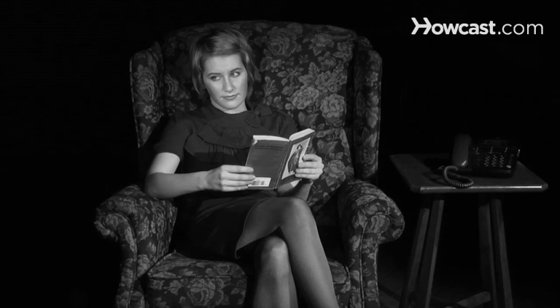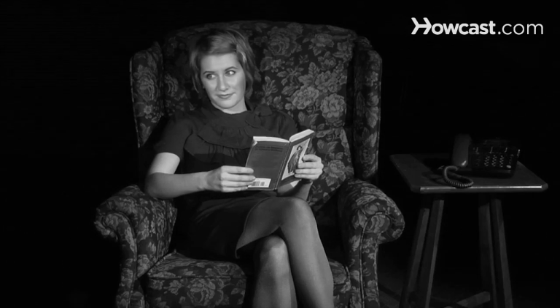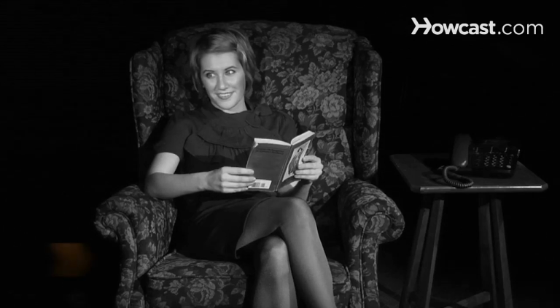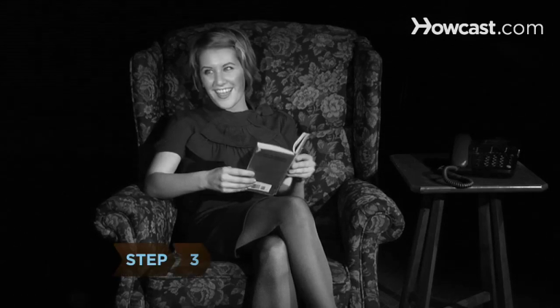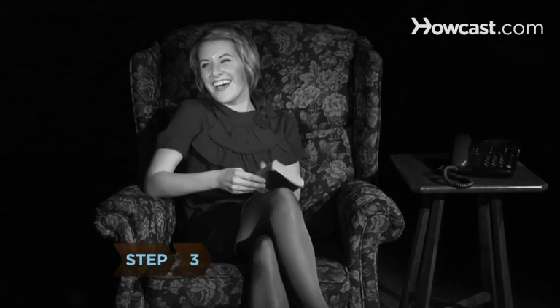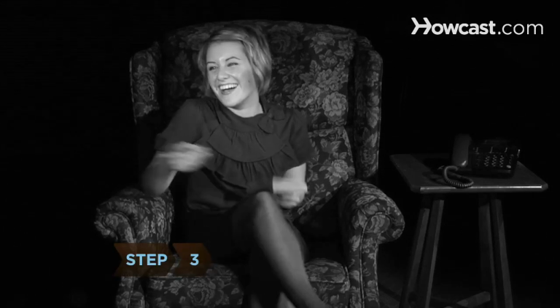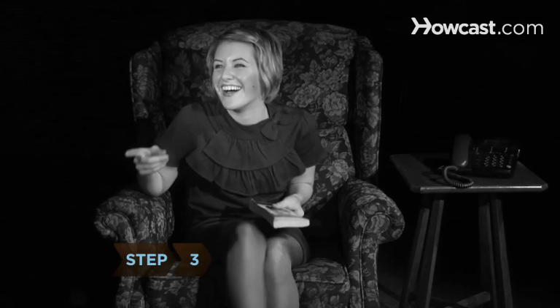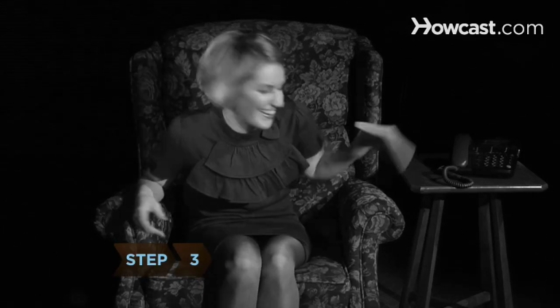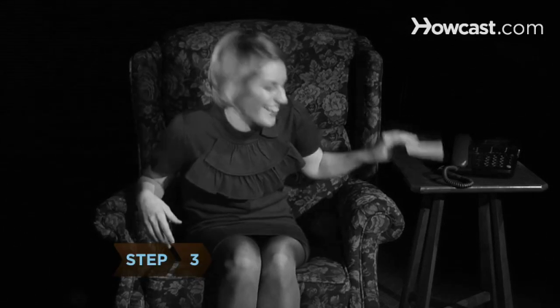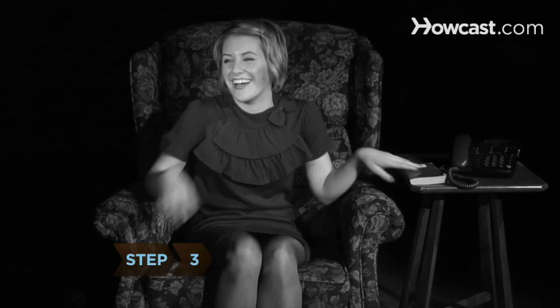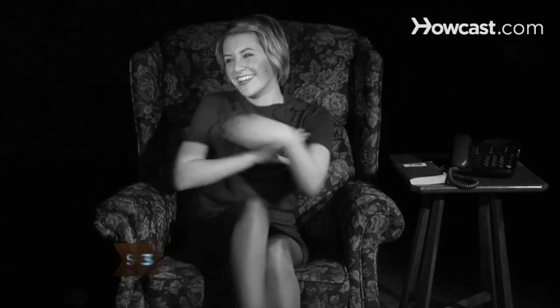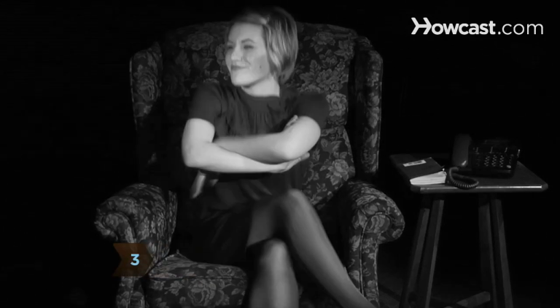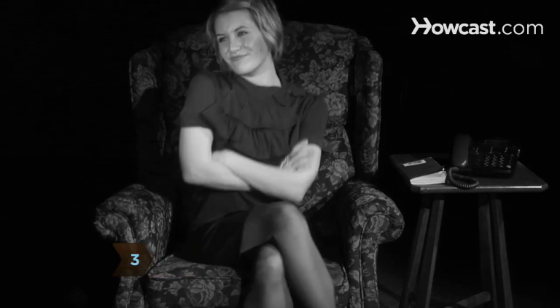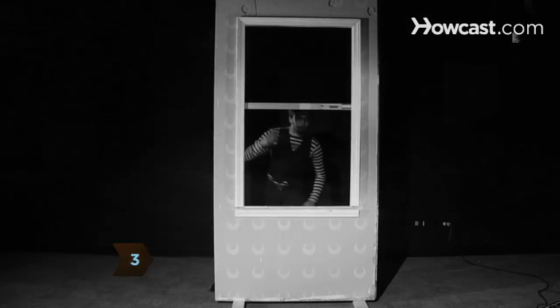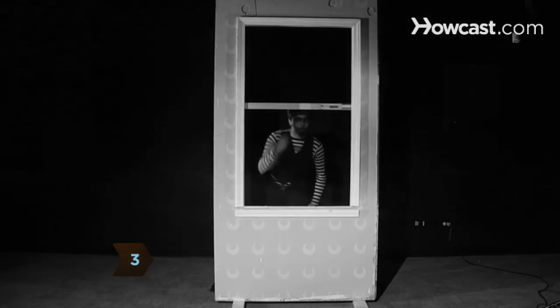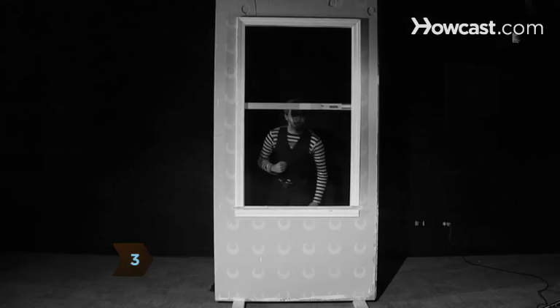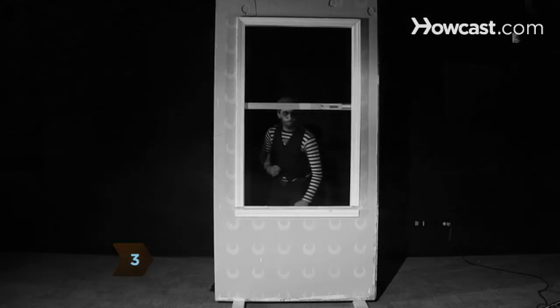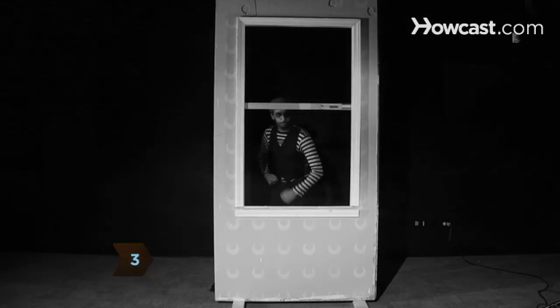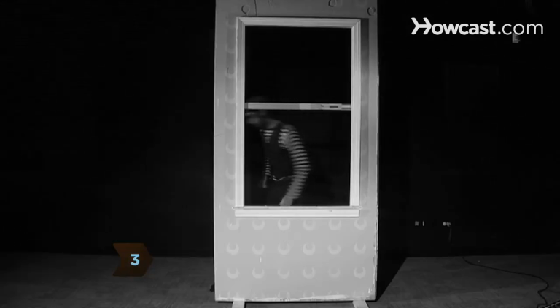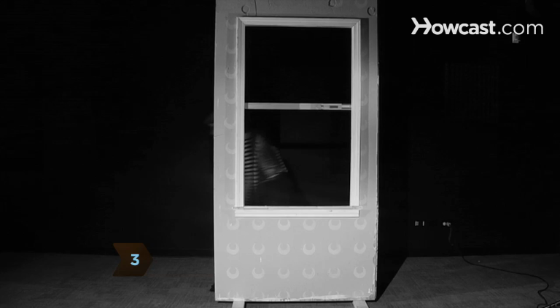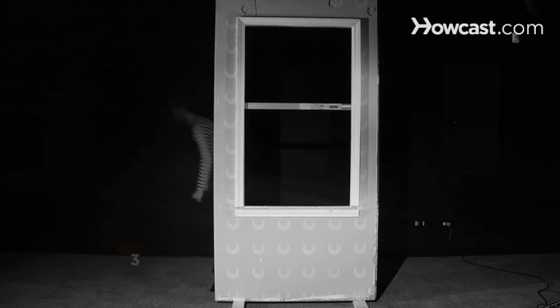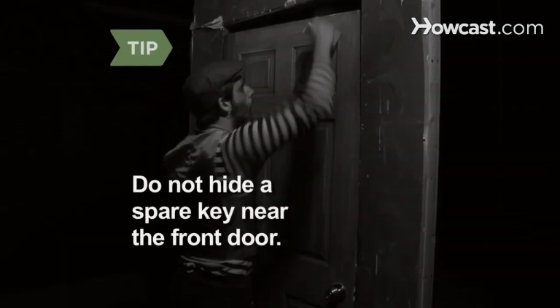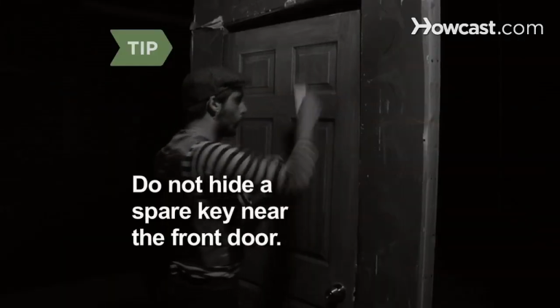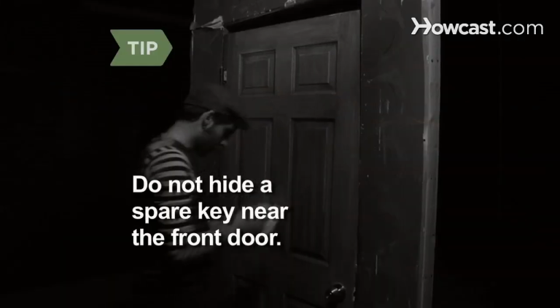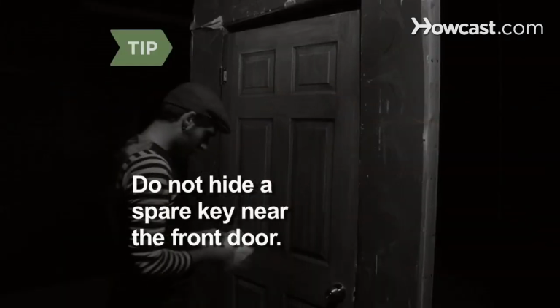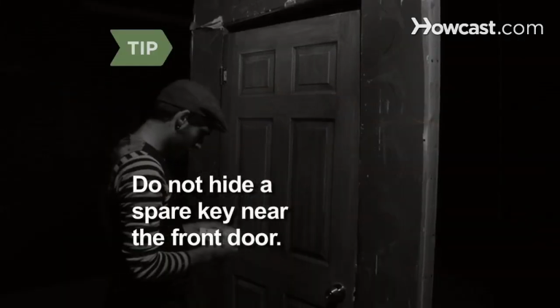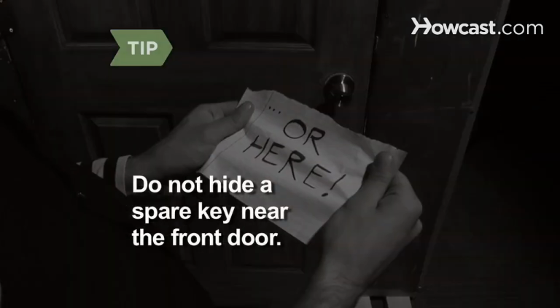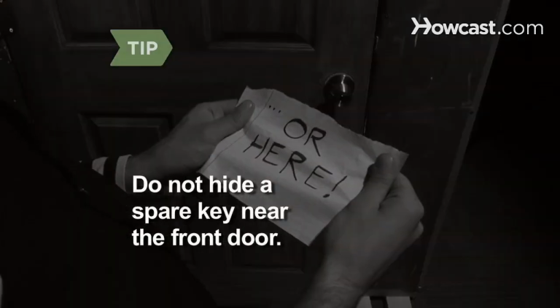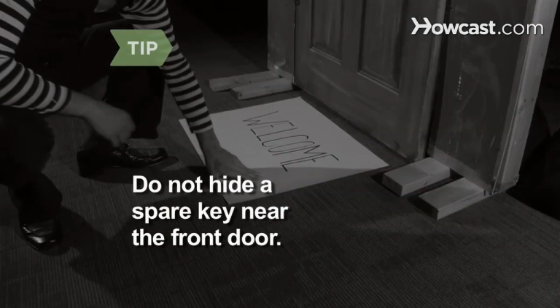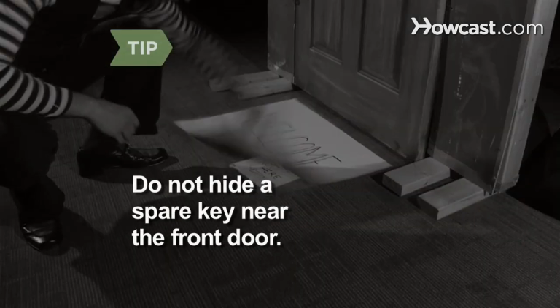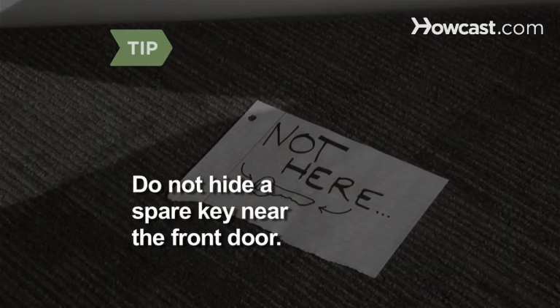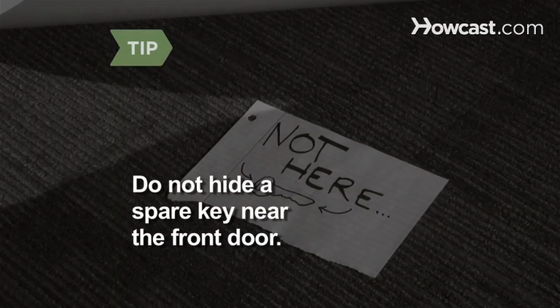Step 3. Keep all doors, windows, and your garage locked at all times. Do not keep a spare key over the door or under the doormat.